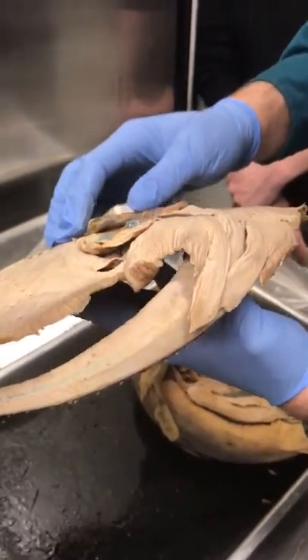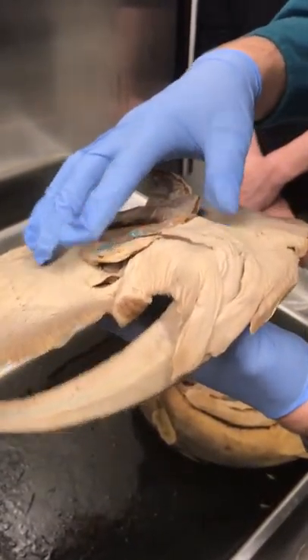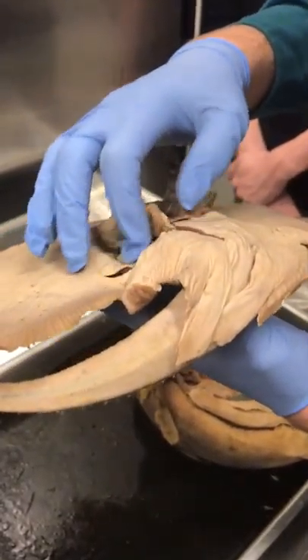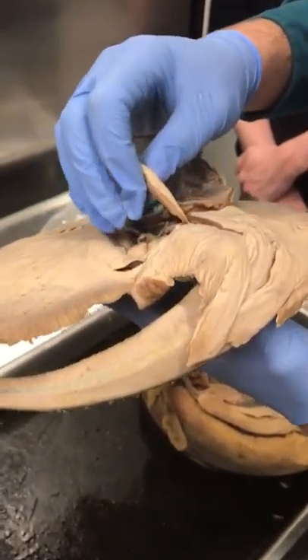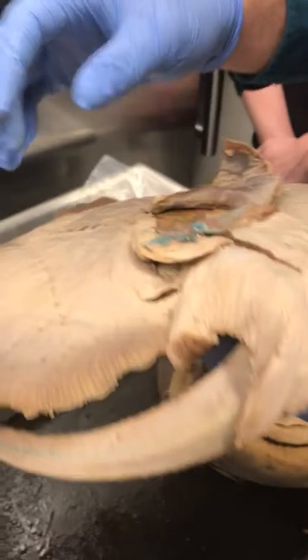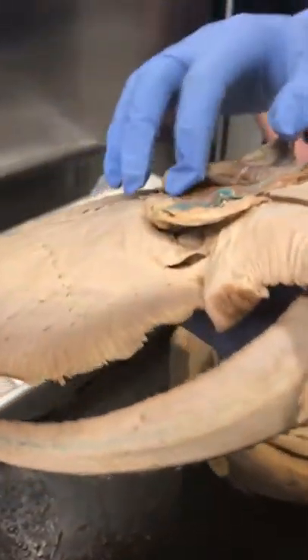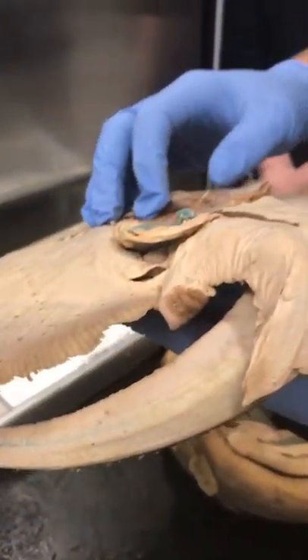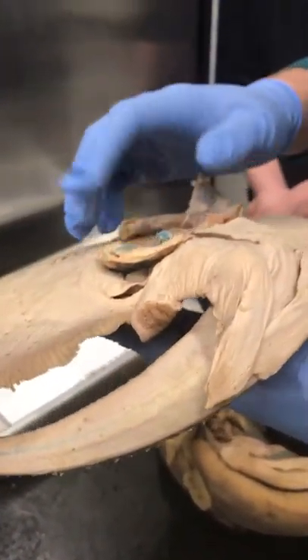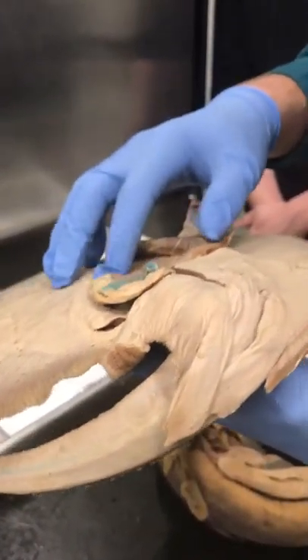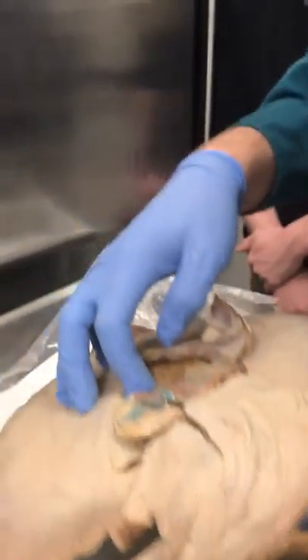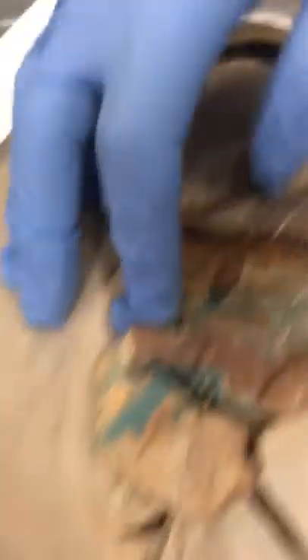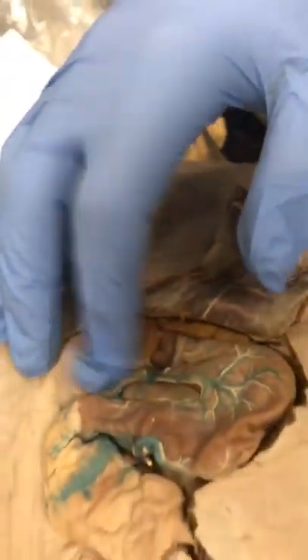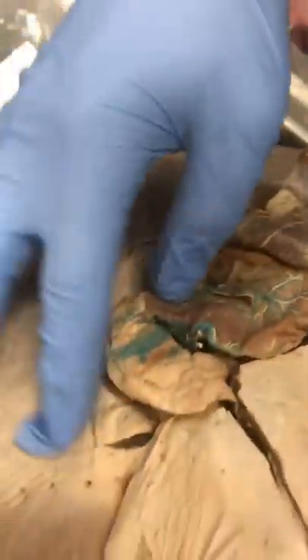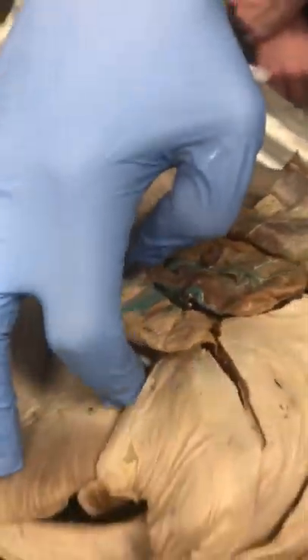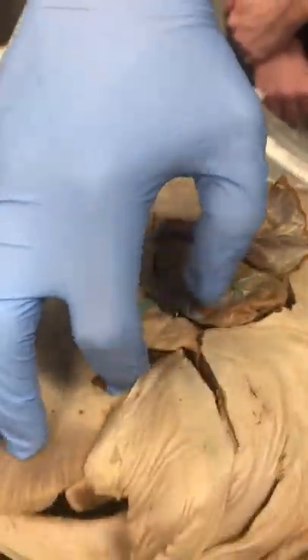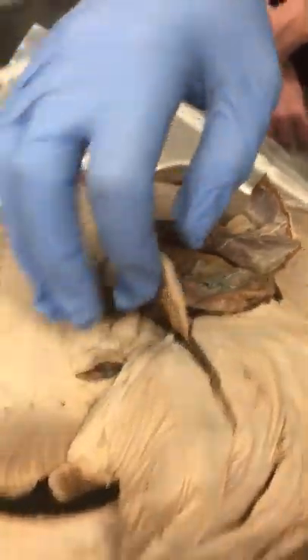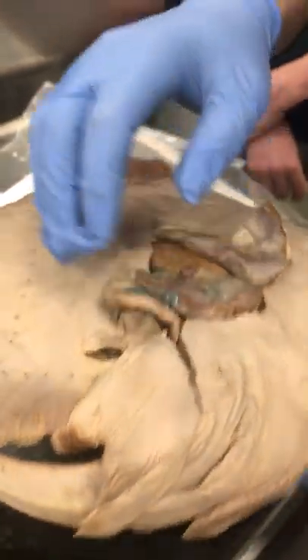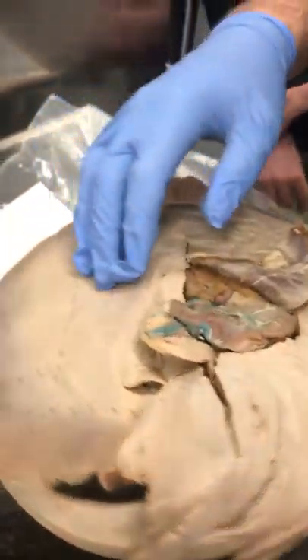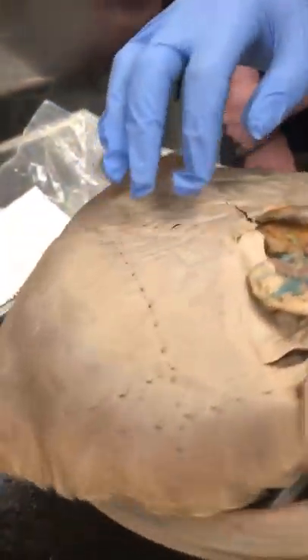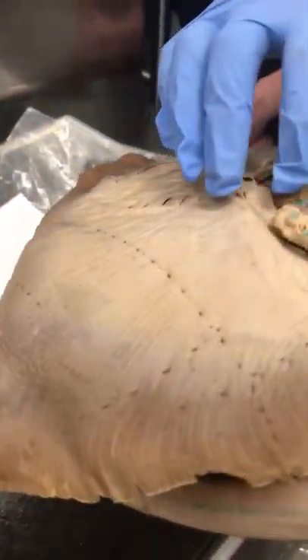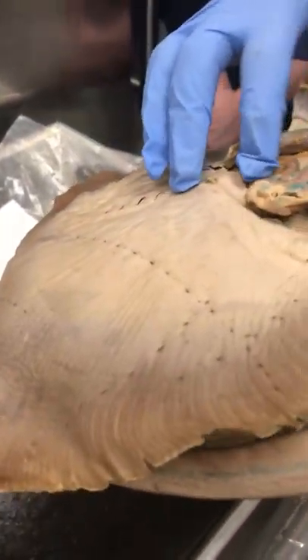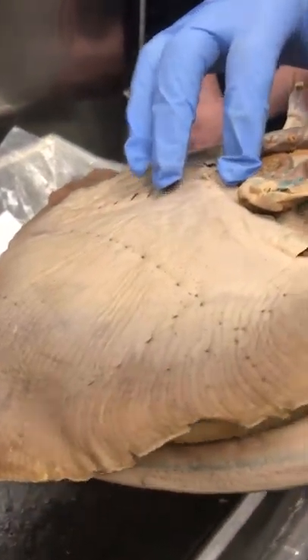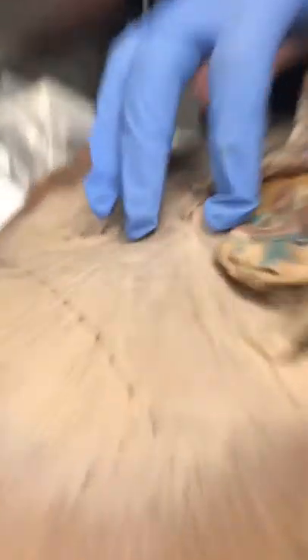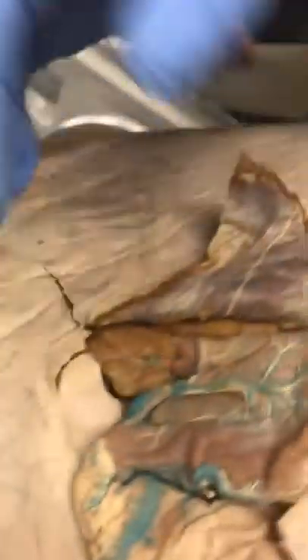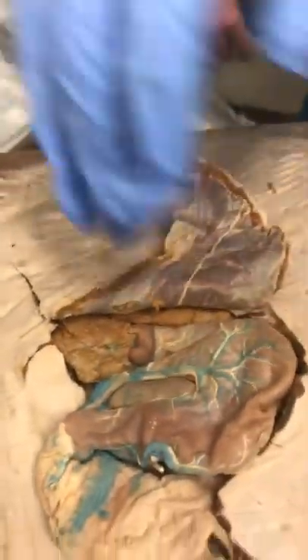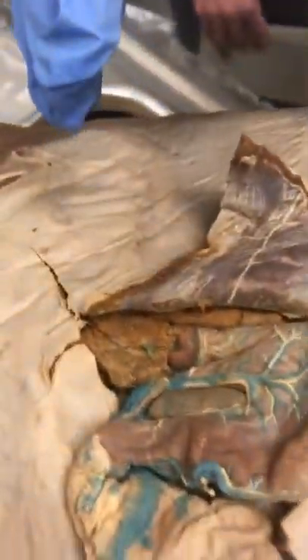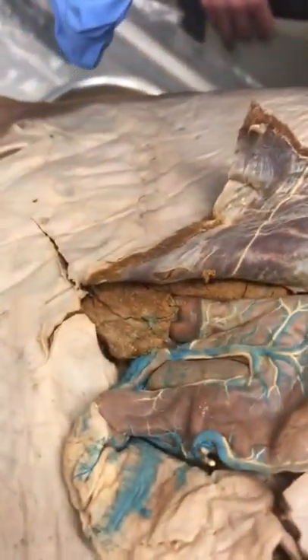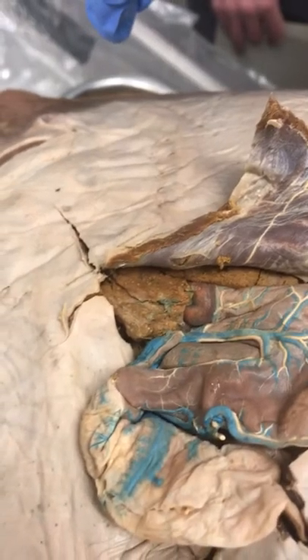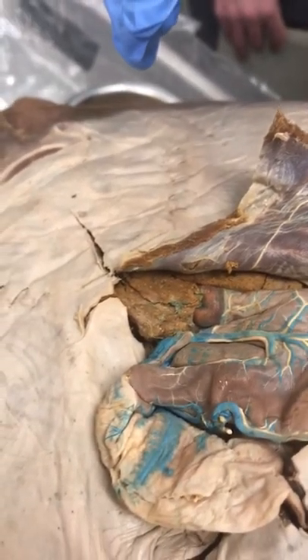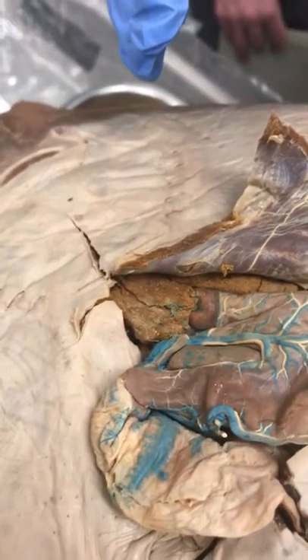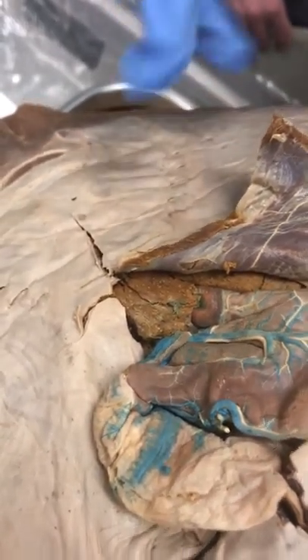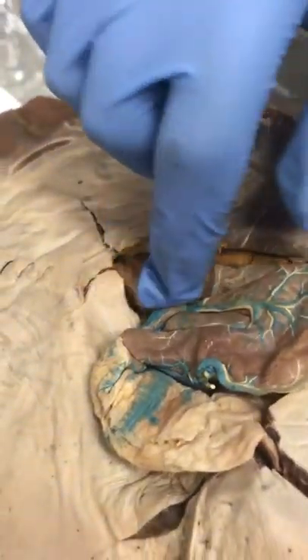The stingray's liver is going to be this leaf-shaped structure right here. The liver has basically the same texture and look for the most part — the brown thing on top, right here.